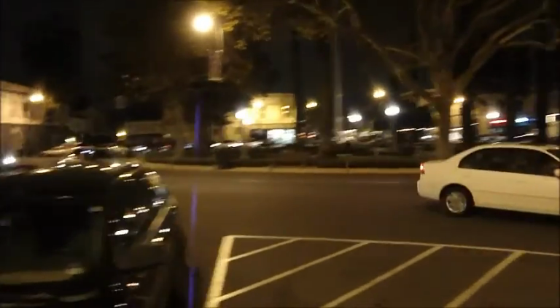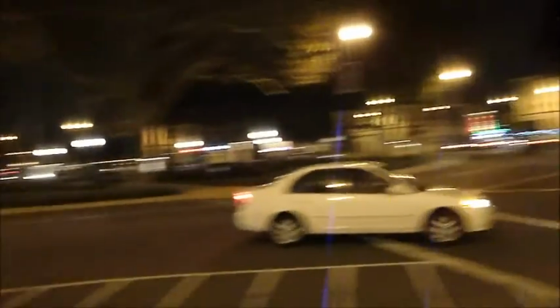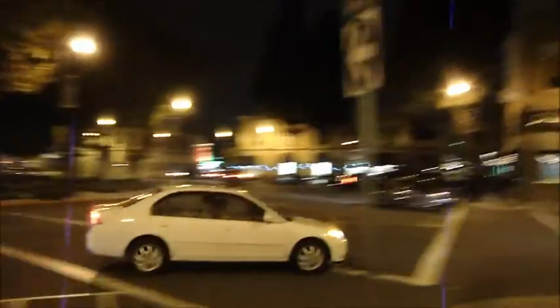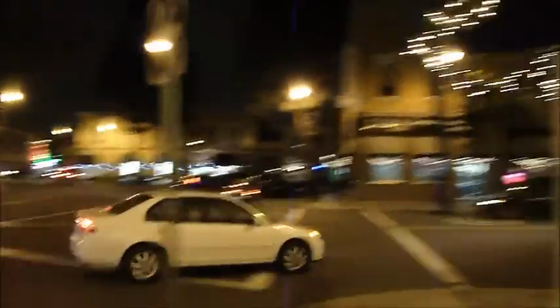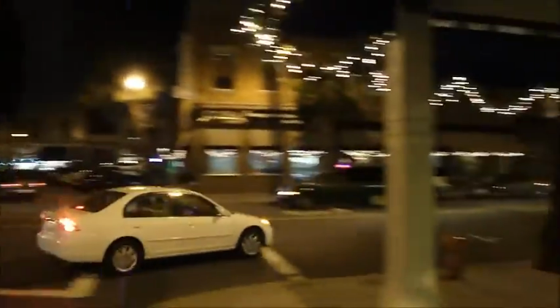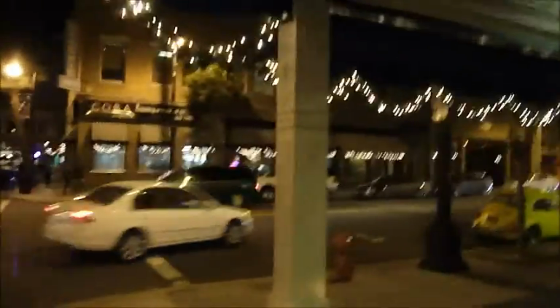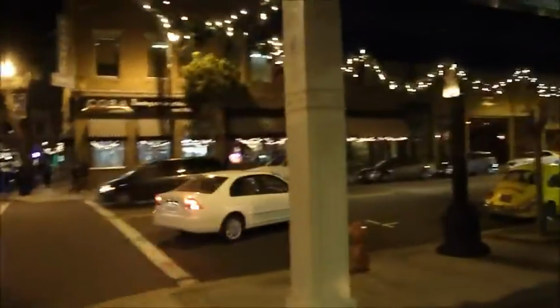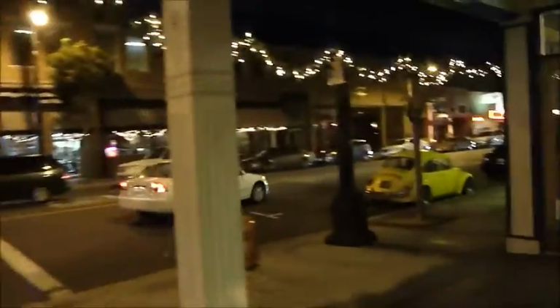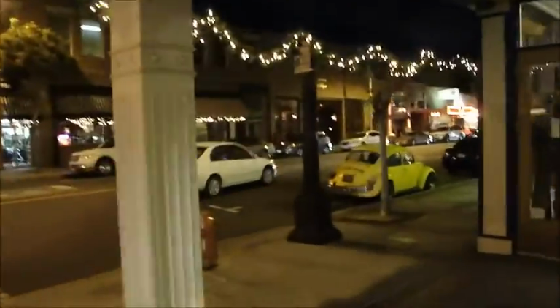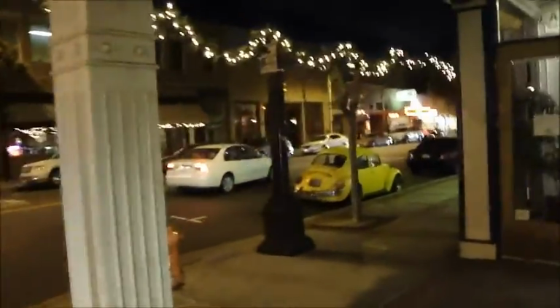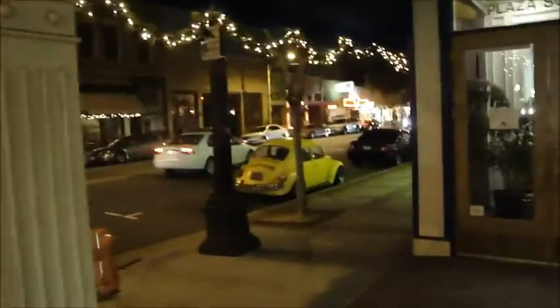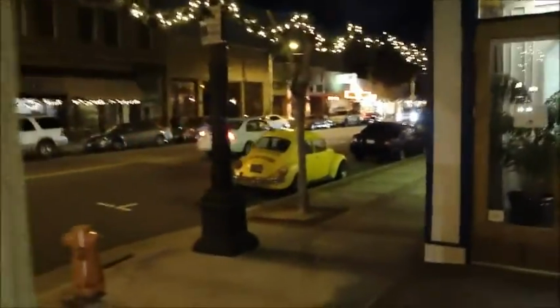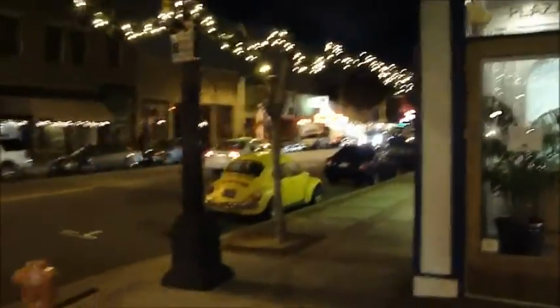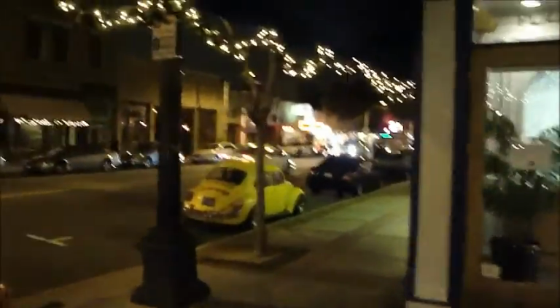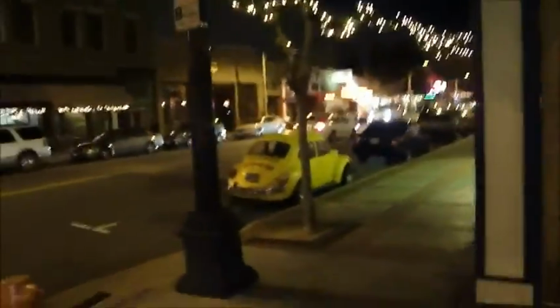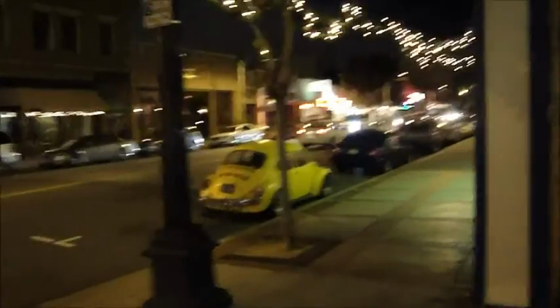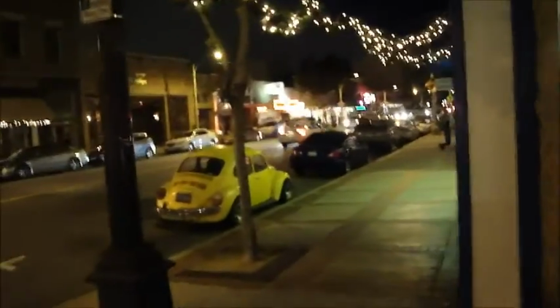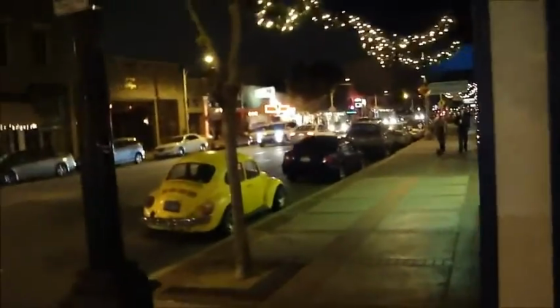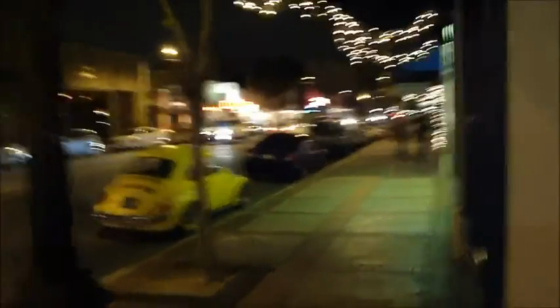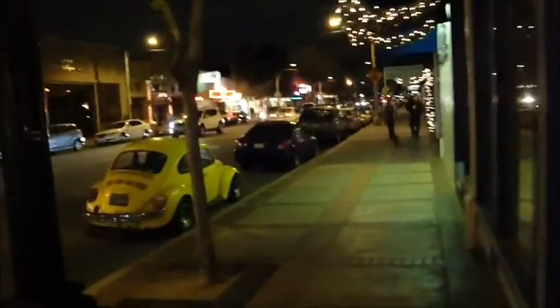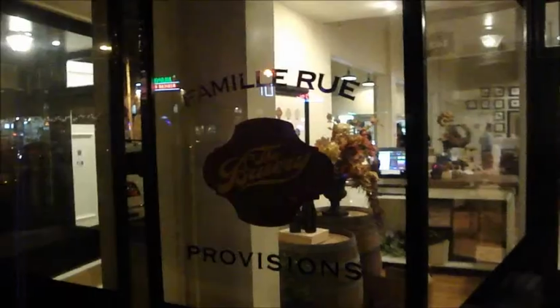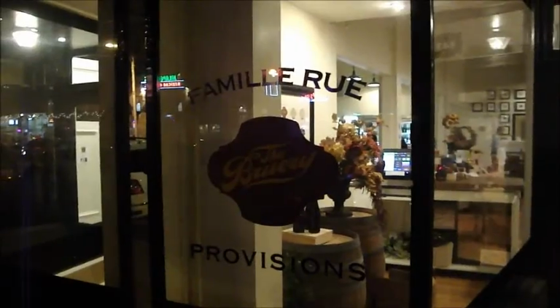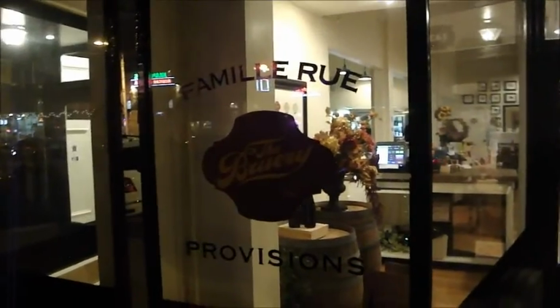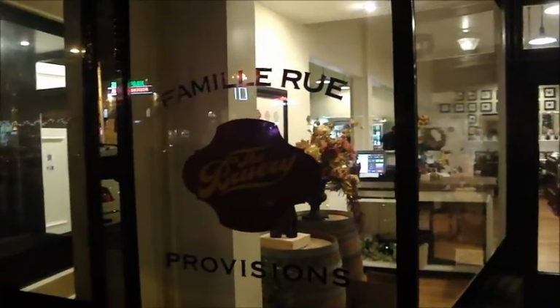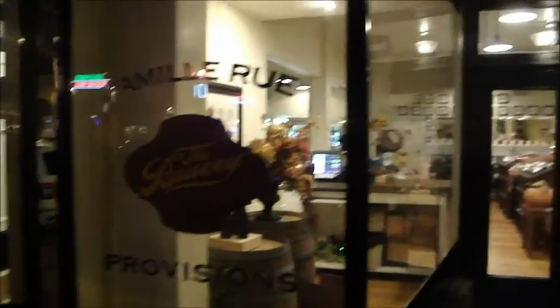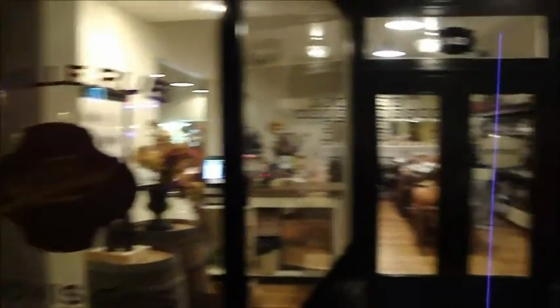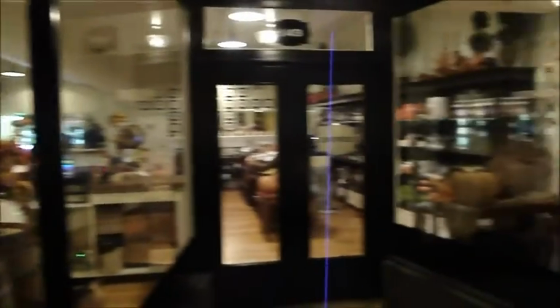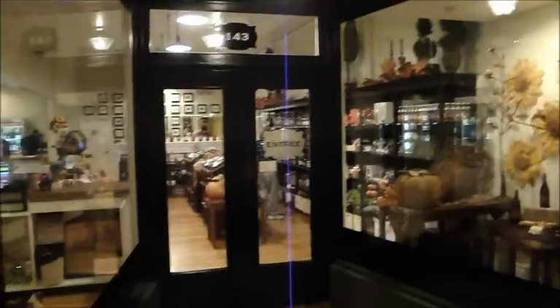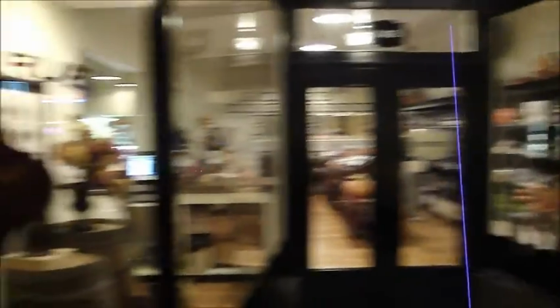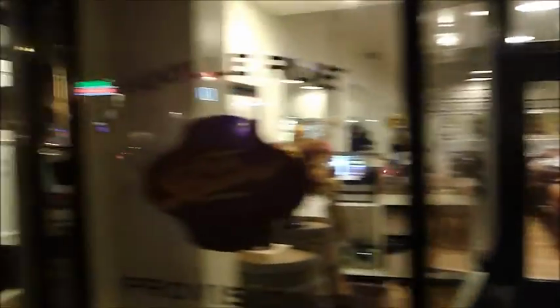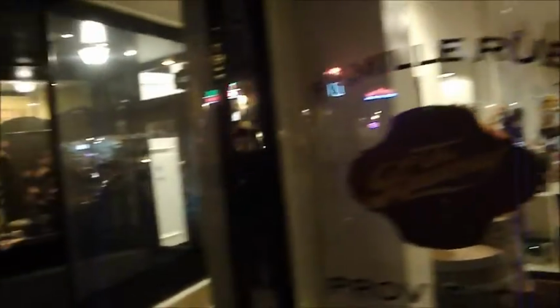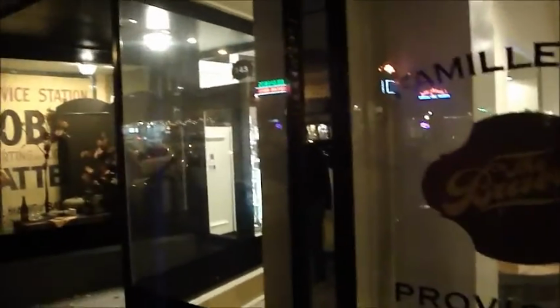Alright, we're here in Old Town Orange. Going to head up to the Bruery Provisions store and hopefully grab a bite to eat as well. Alright, found the Bruery Provisions here in Orange, so we're going to go in and get our bottles of Black Tuesday.